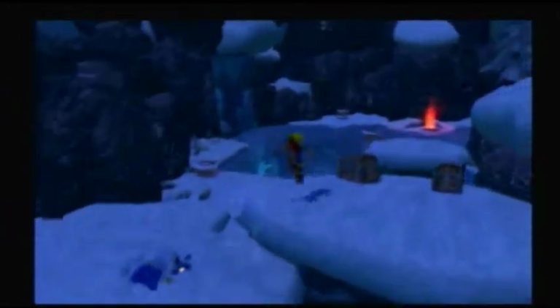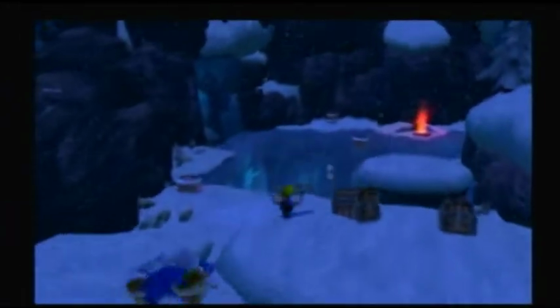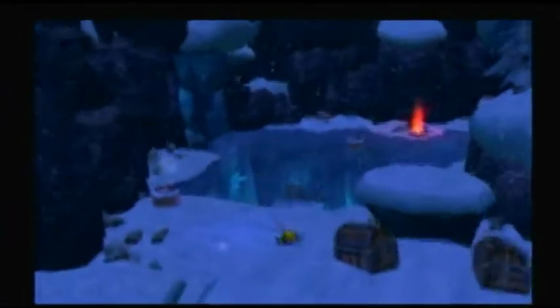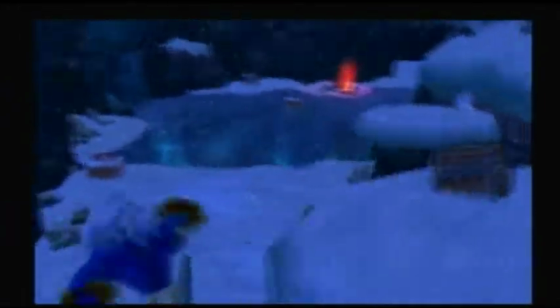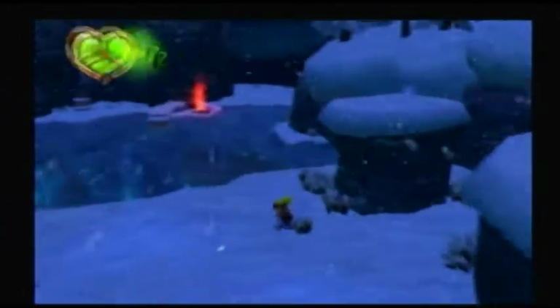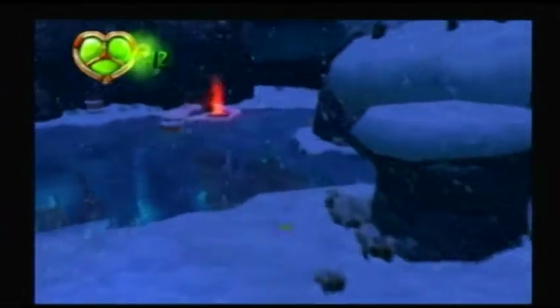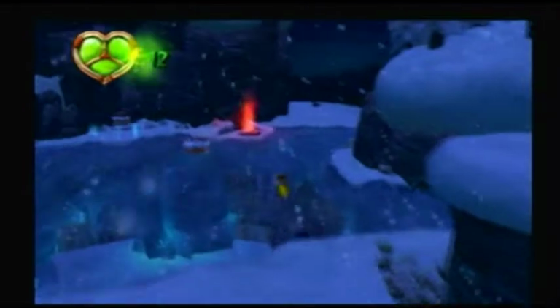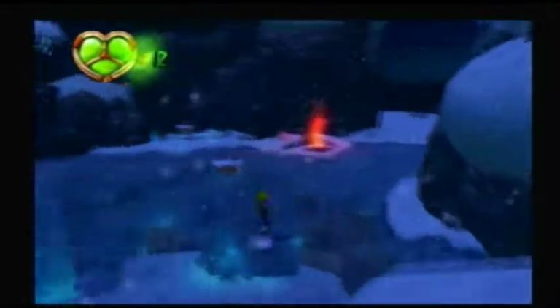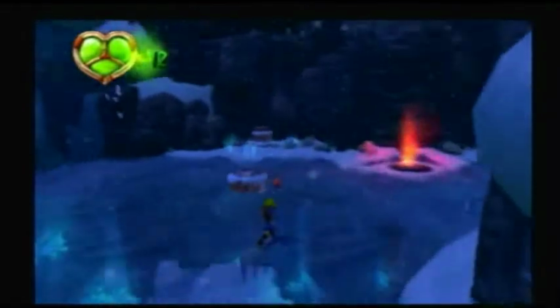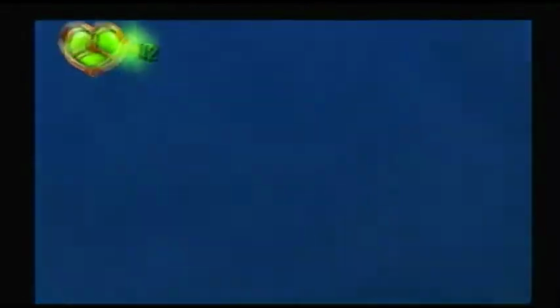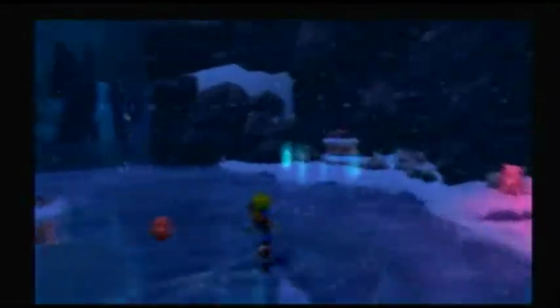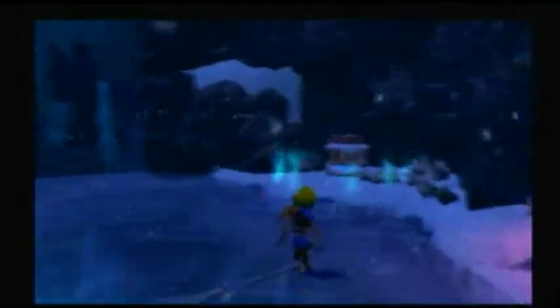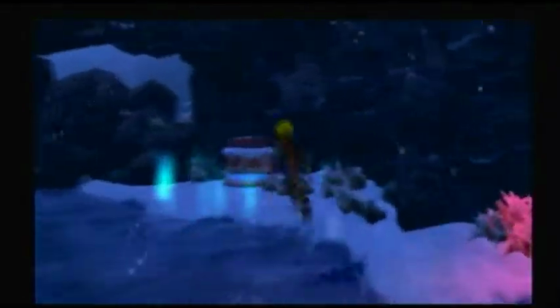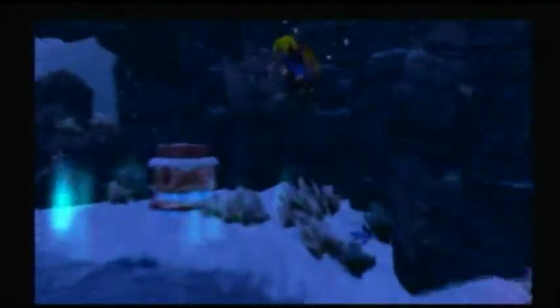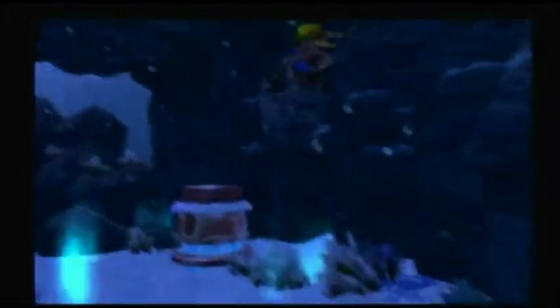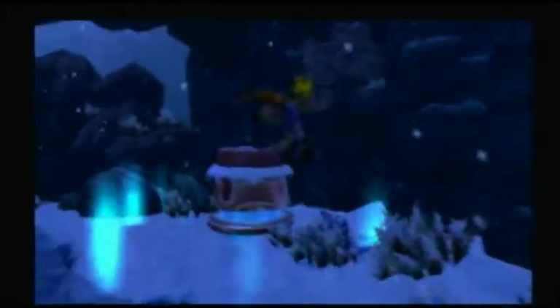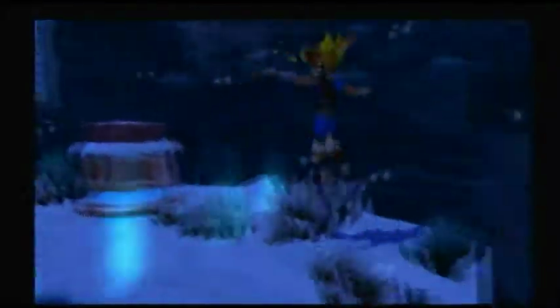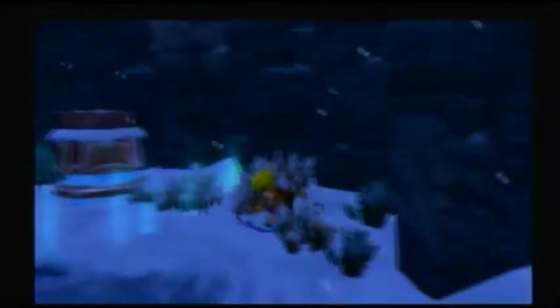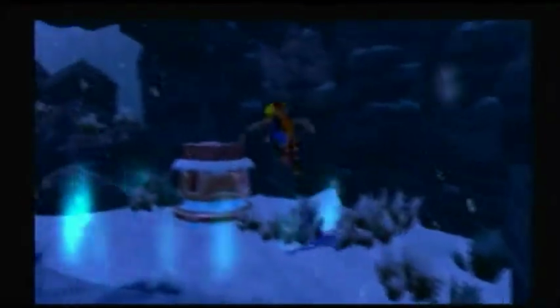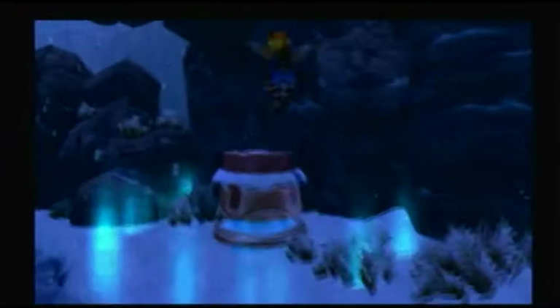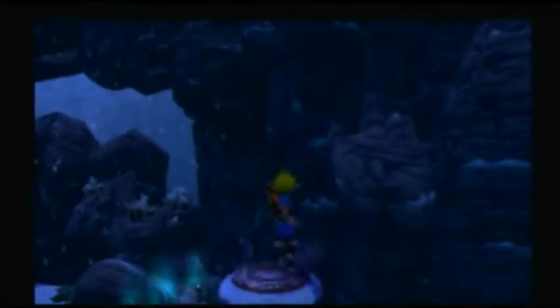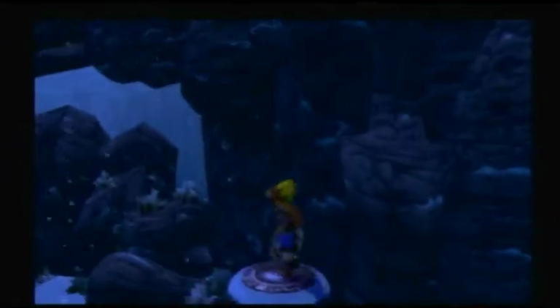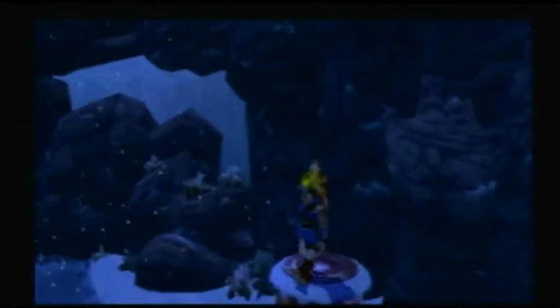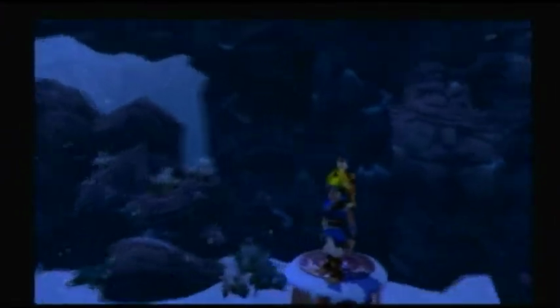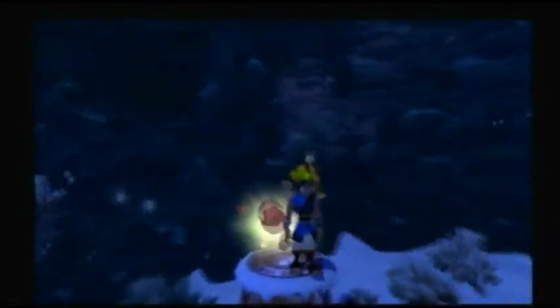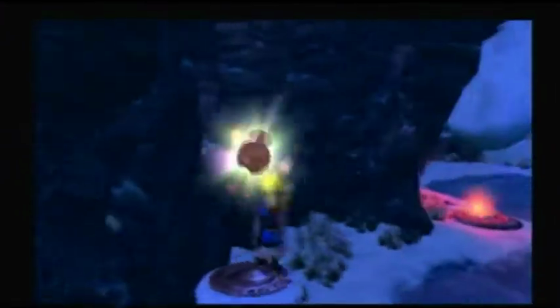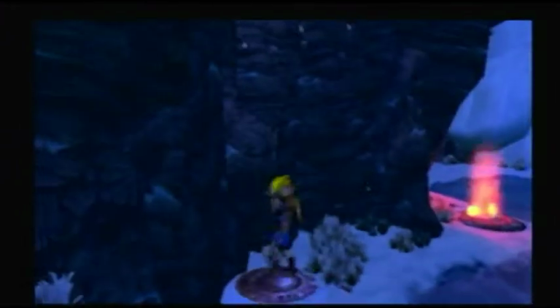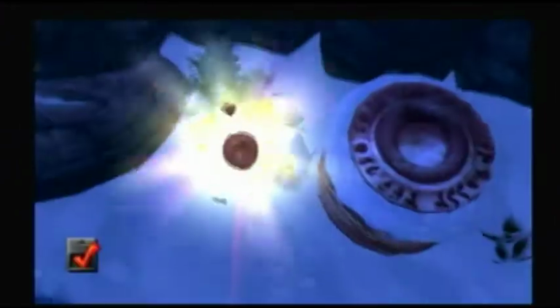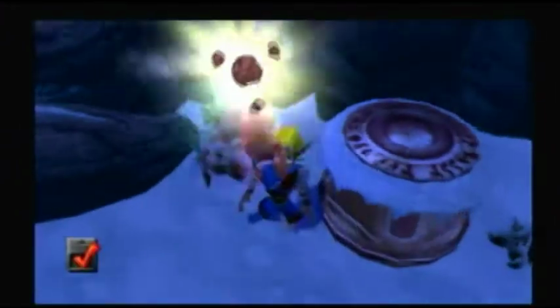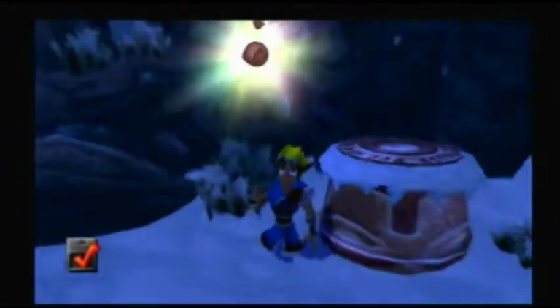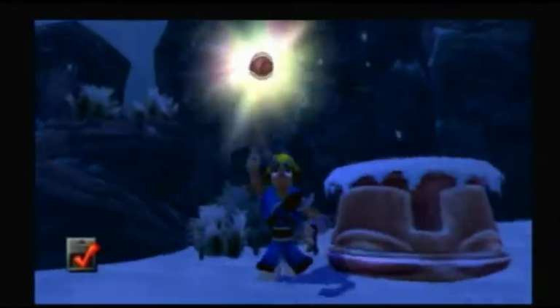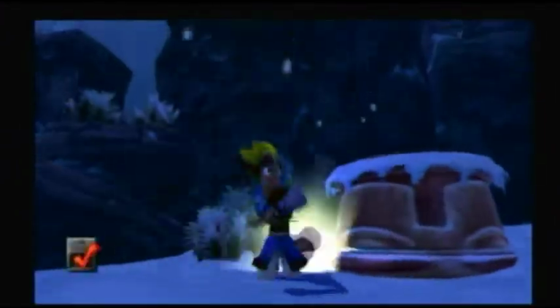Coming over here is — actually wait — one last precursor blocker, I believe. Please tell me it is. Yes! Power cell. I almost said scout fly. Scout flies are one-seventh of a power cell.